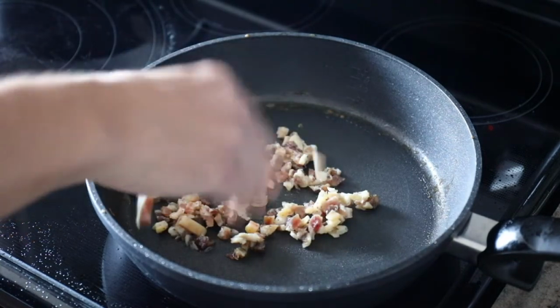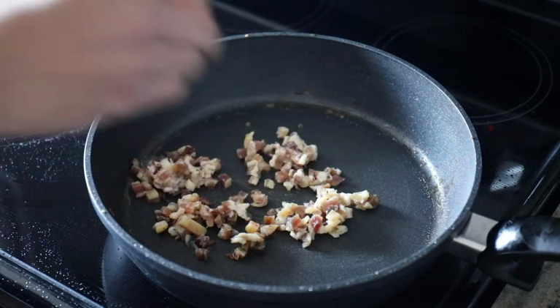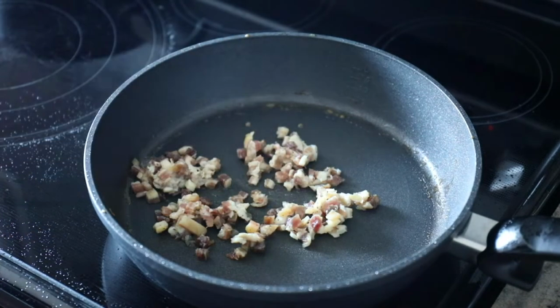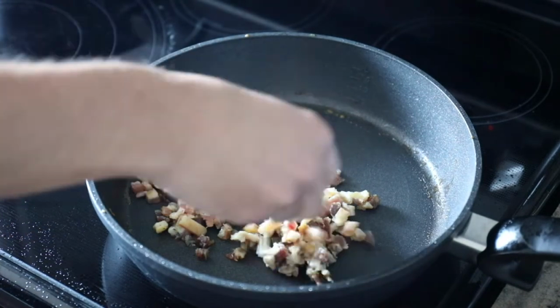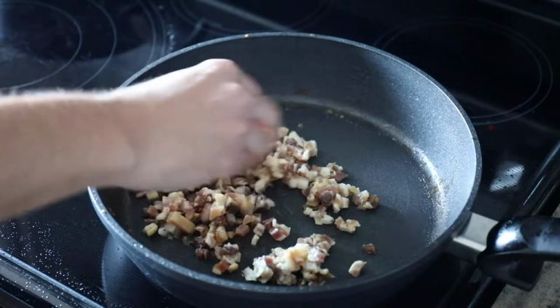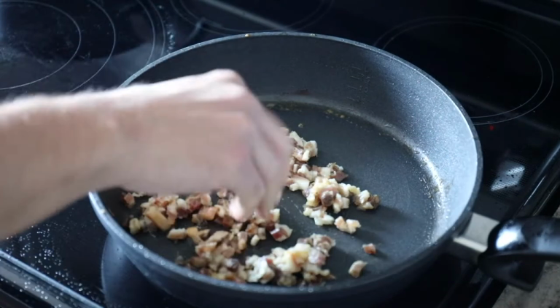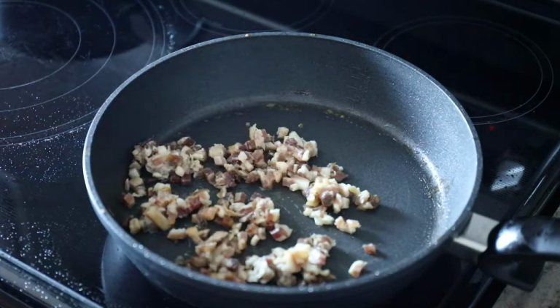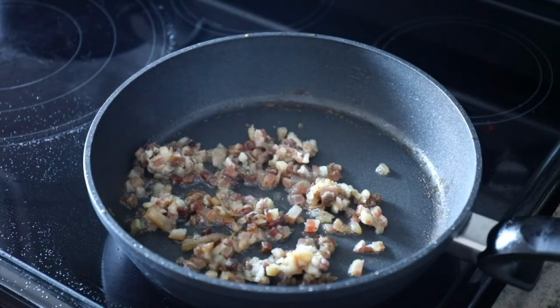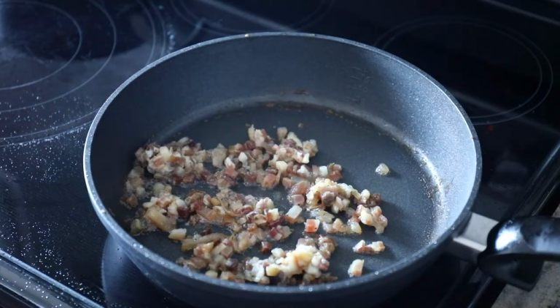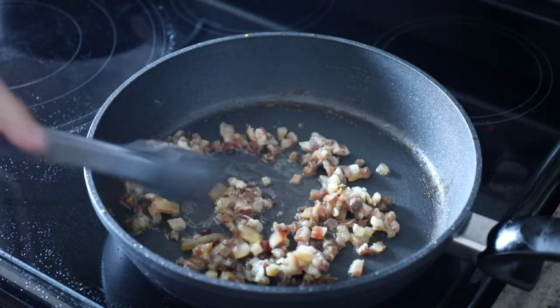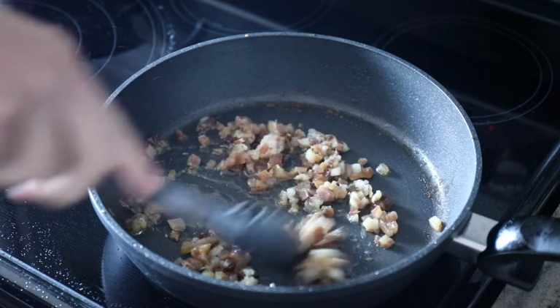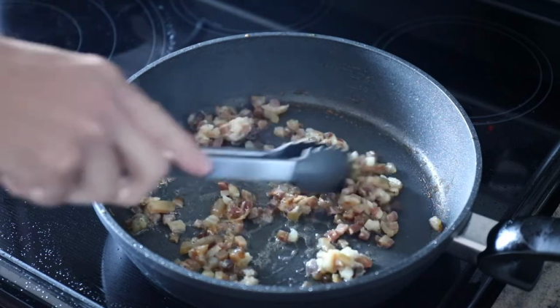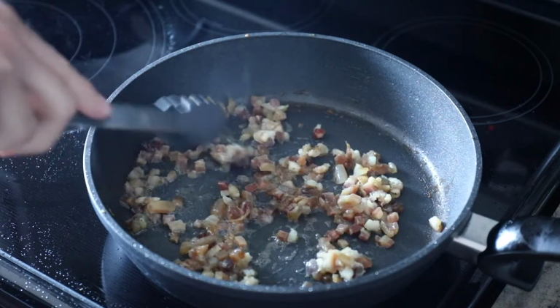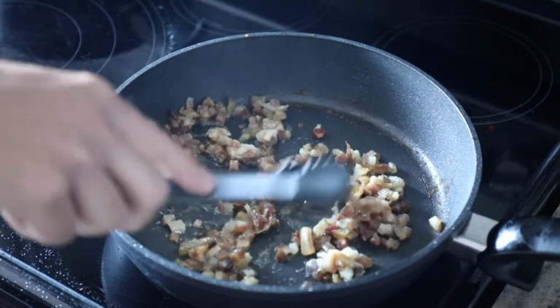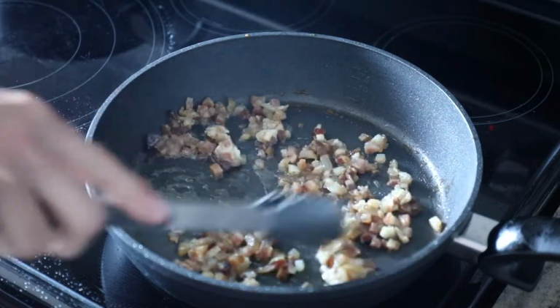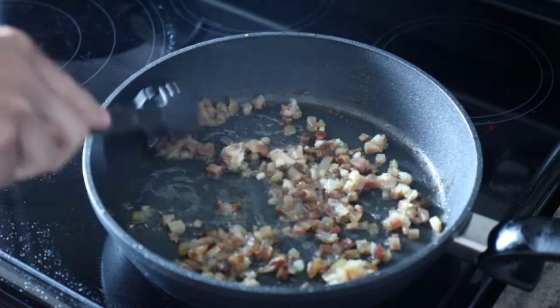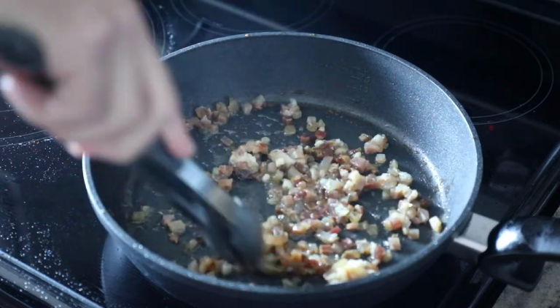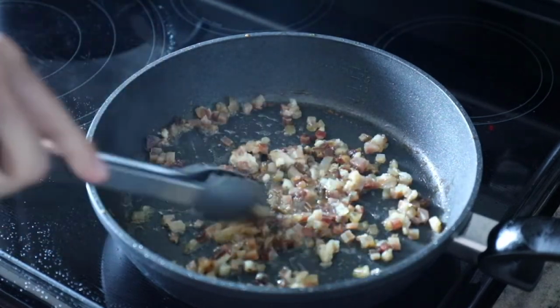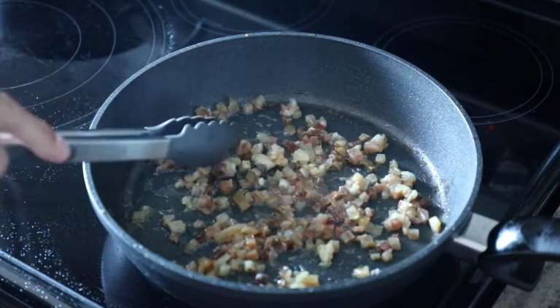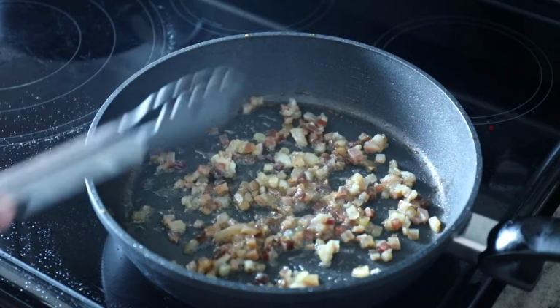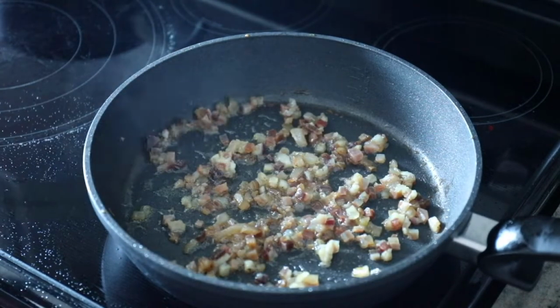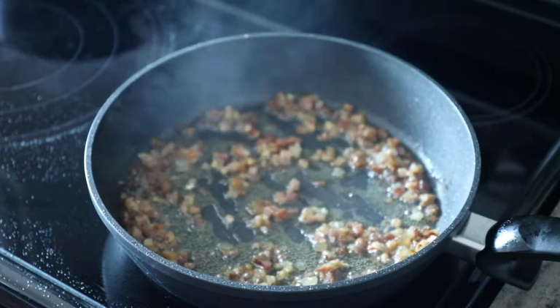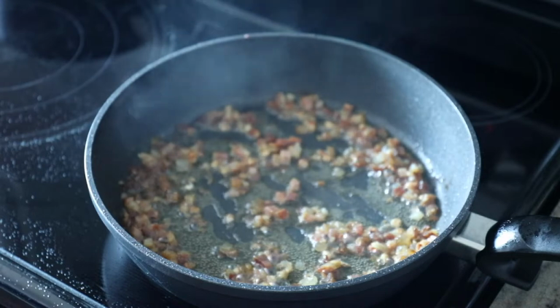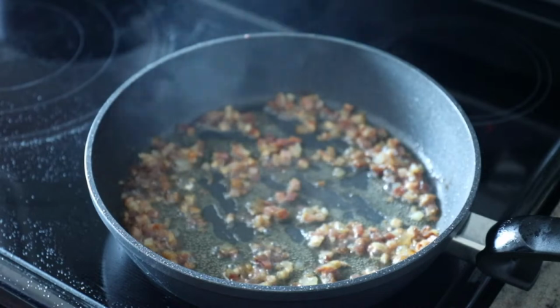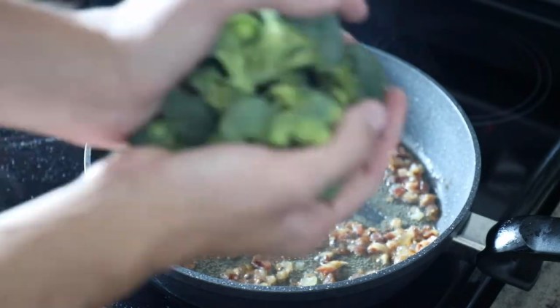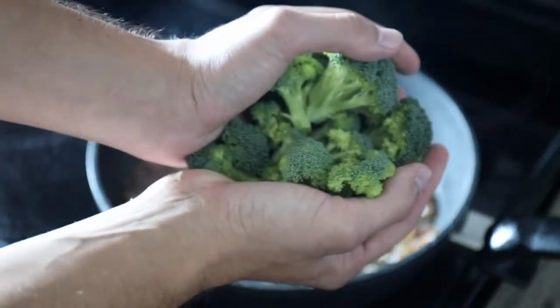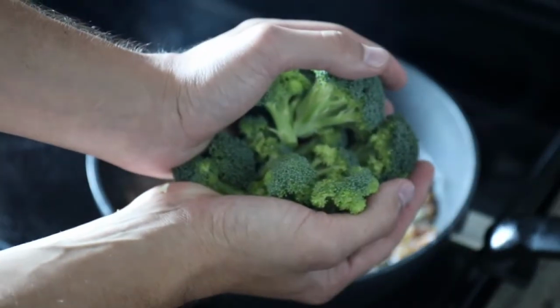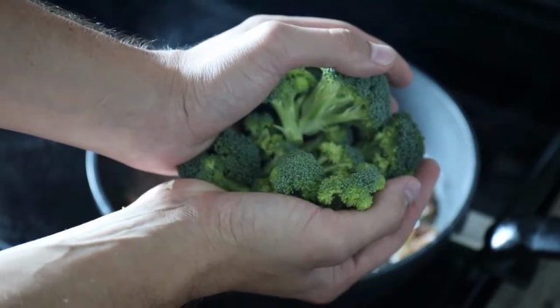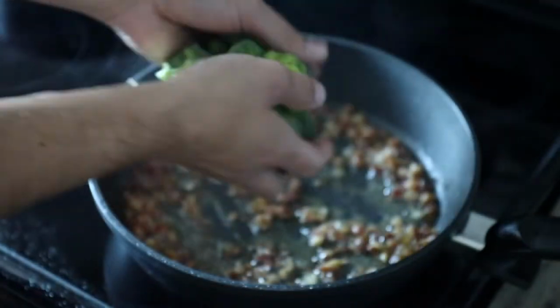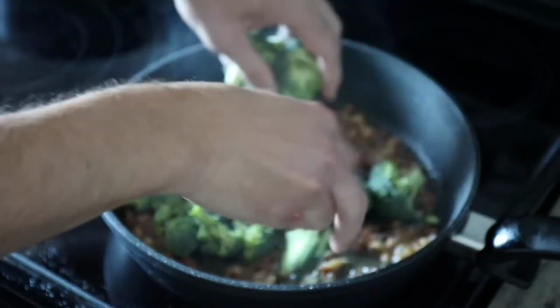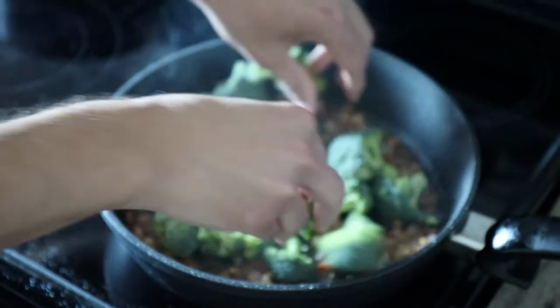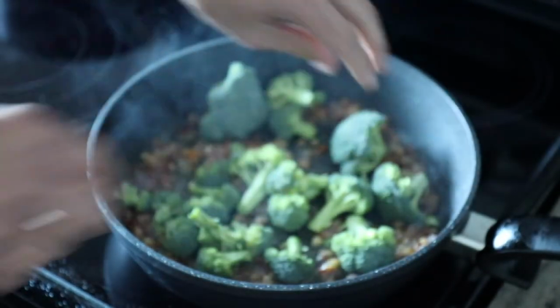Then you go on to make the pancetta. Pancetta is so good — it's going to bring some saltiness to this angel hair pasta dish. So just a little olive oil, pancetta, sizzle them up, and then you can add the raw broccoli in.